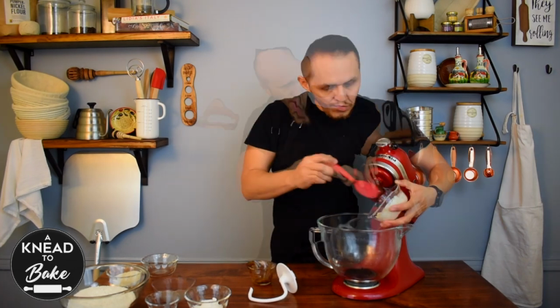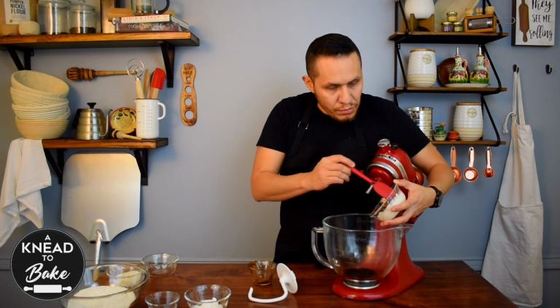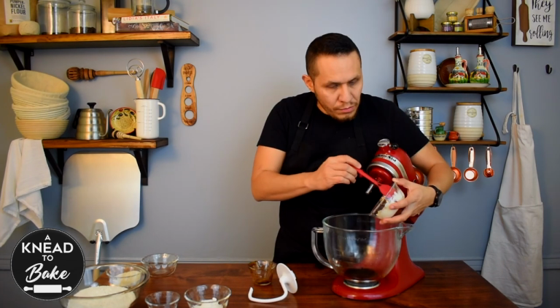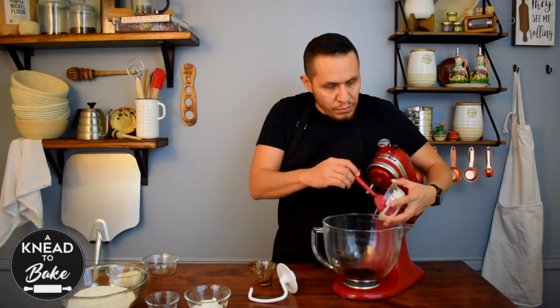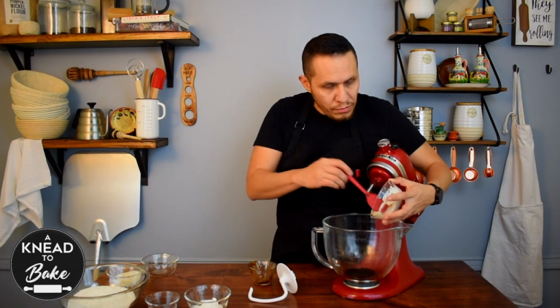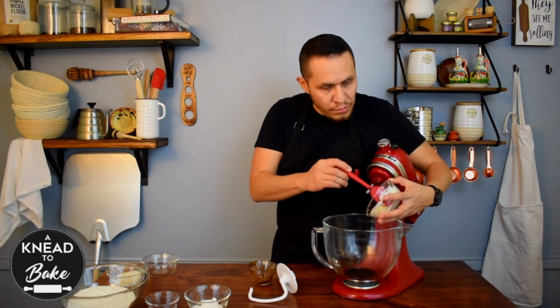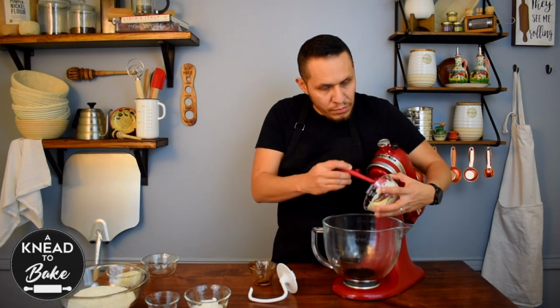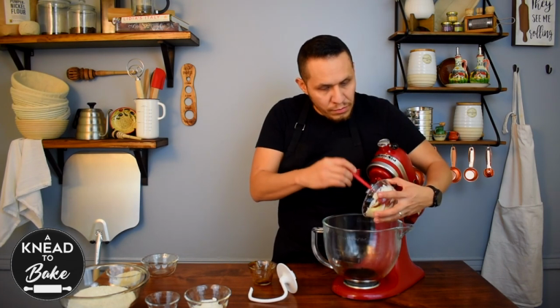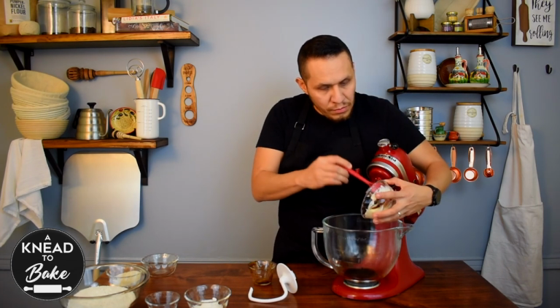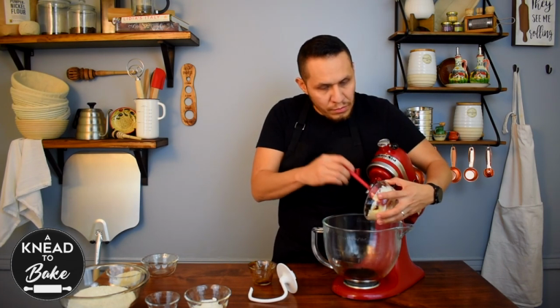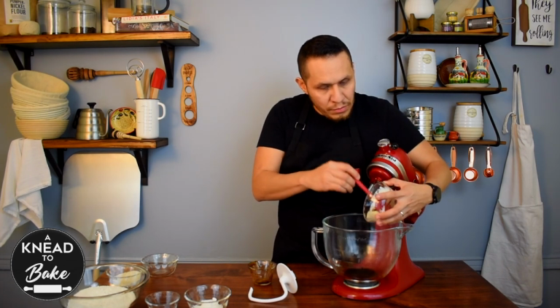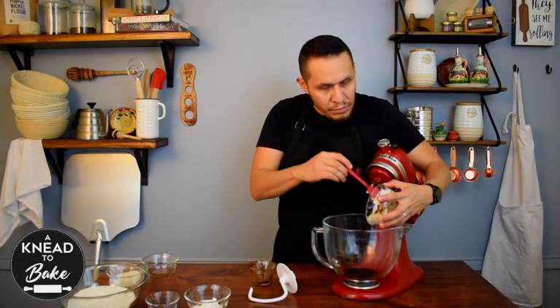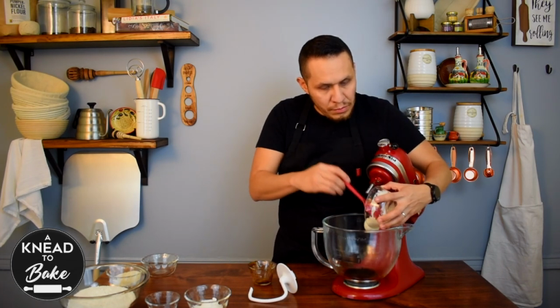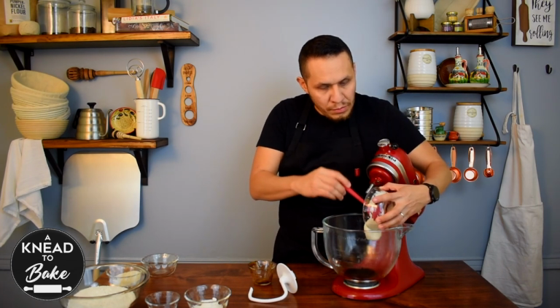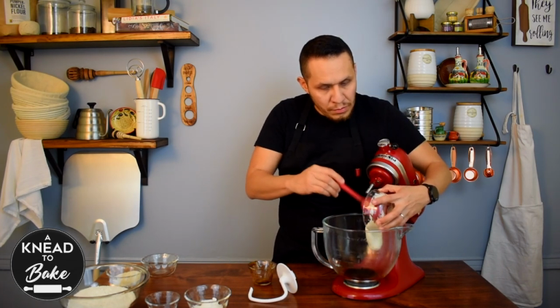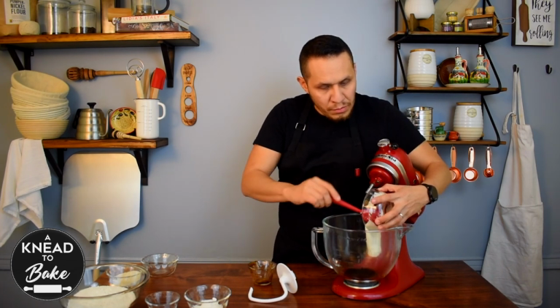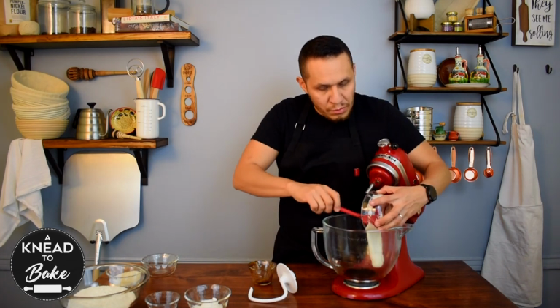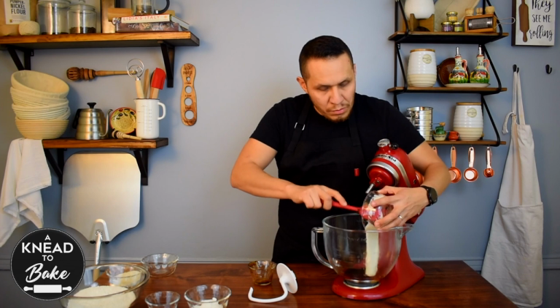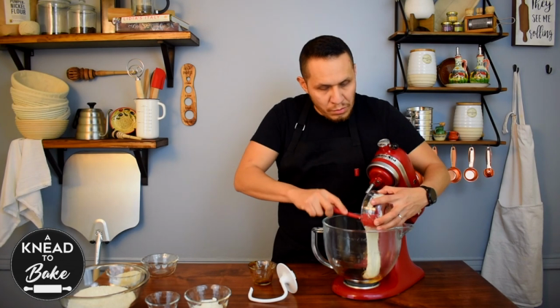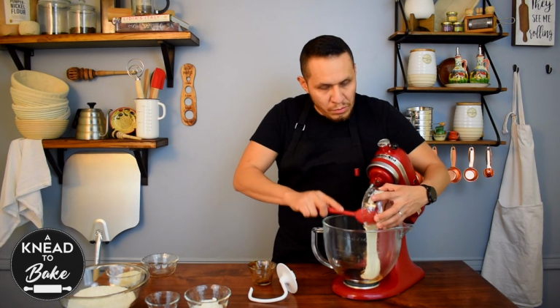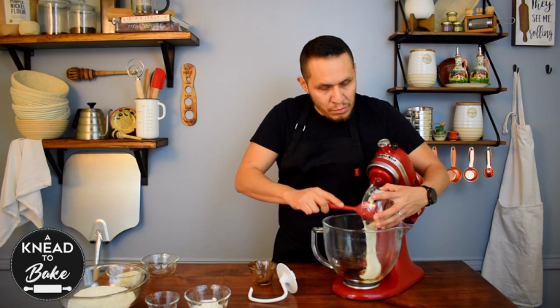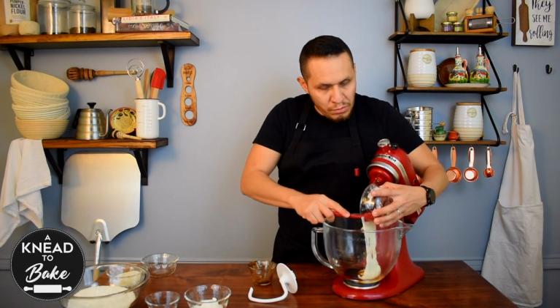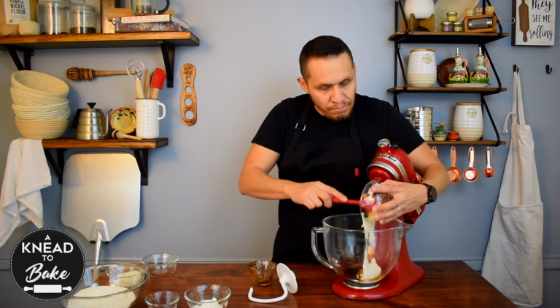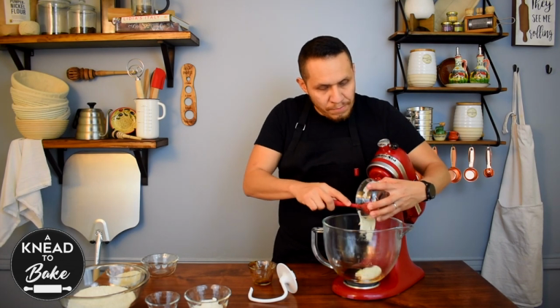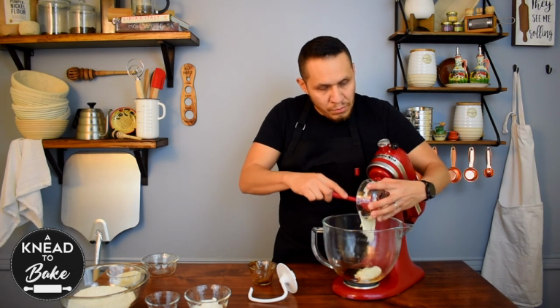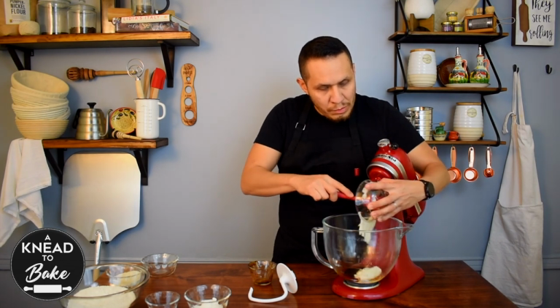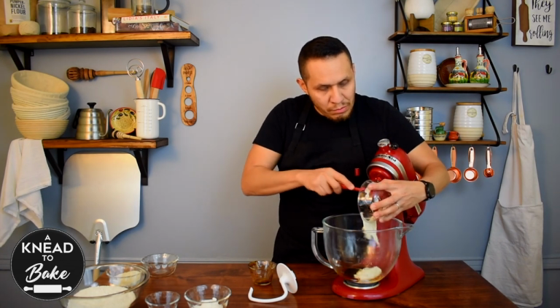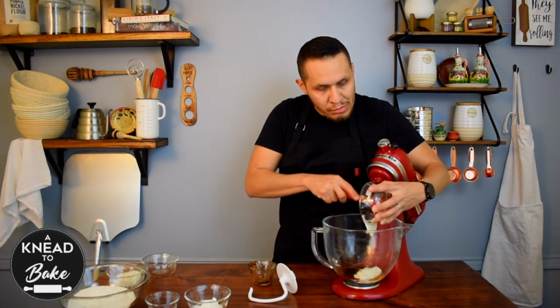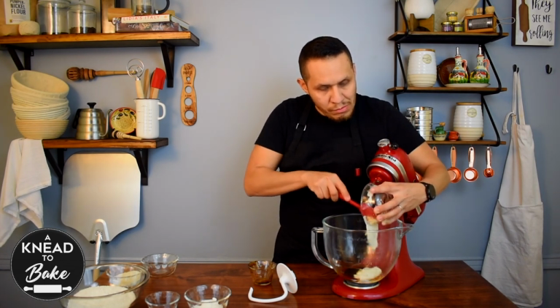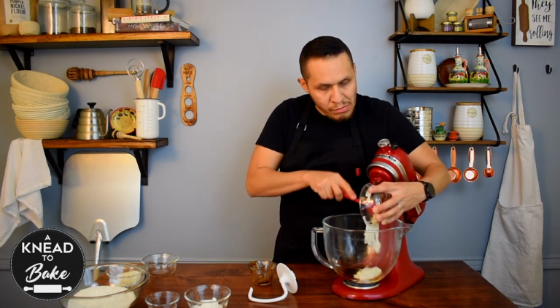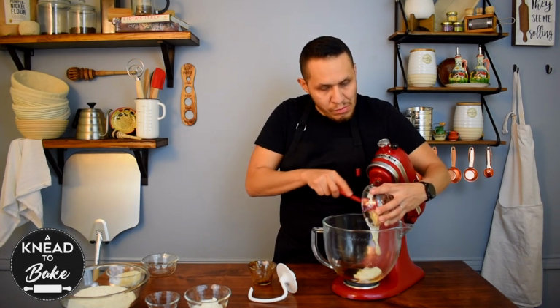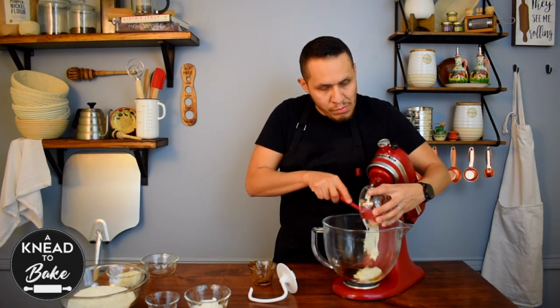Add 200 grams of mature sourdough starter, or you can use sourdough discard if you have some left over to use.